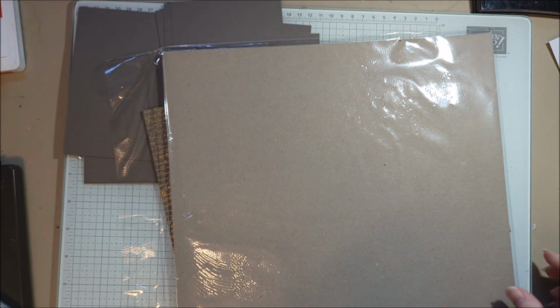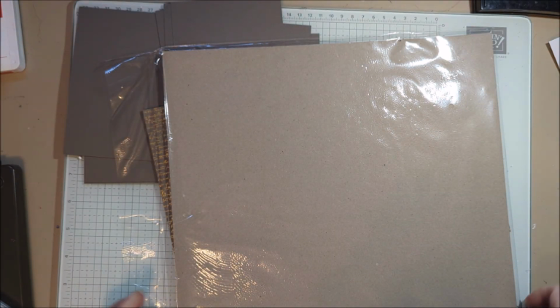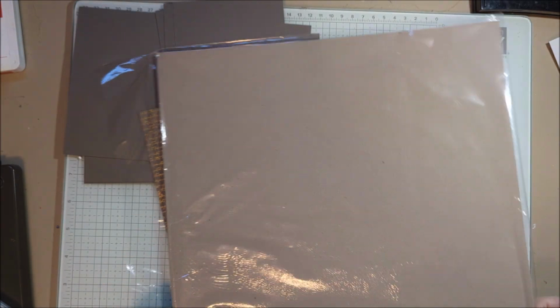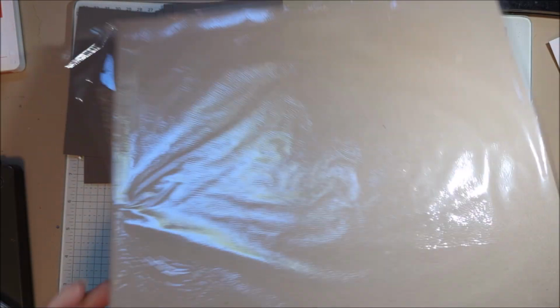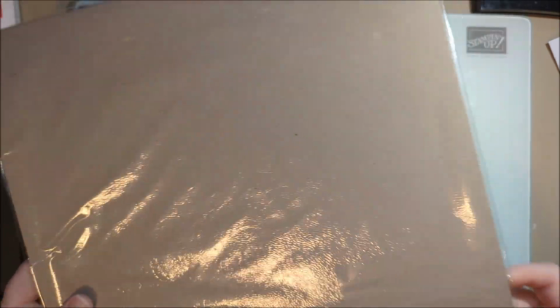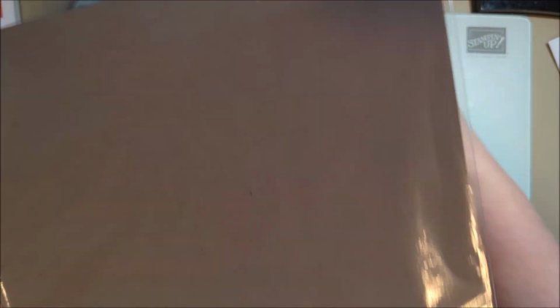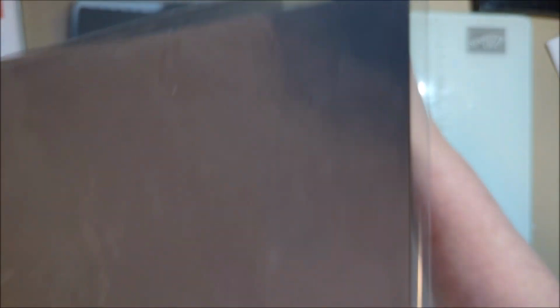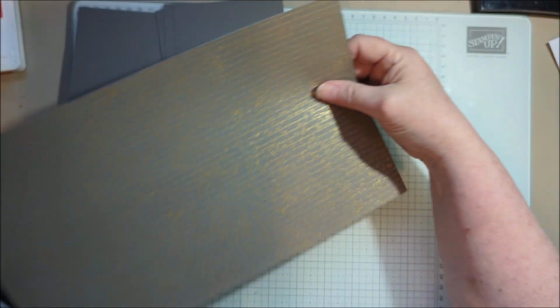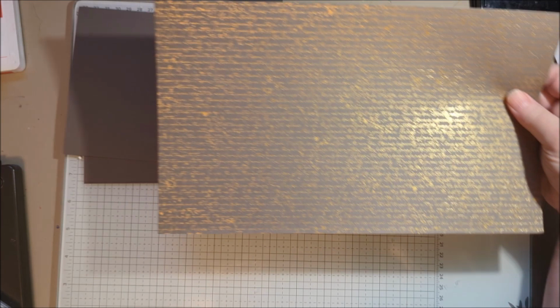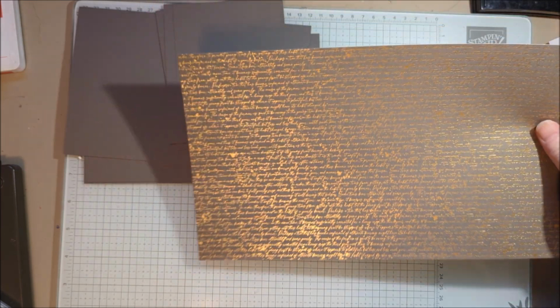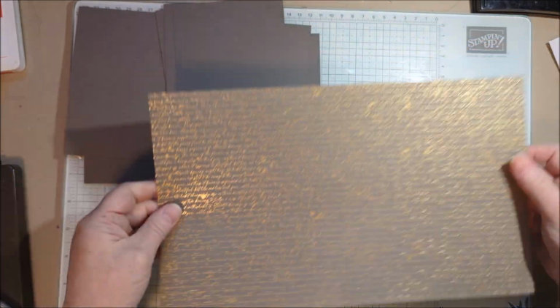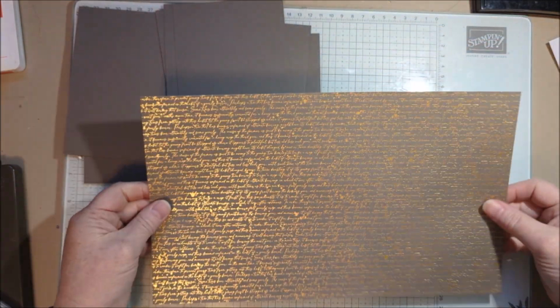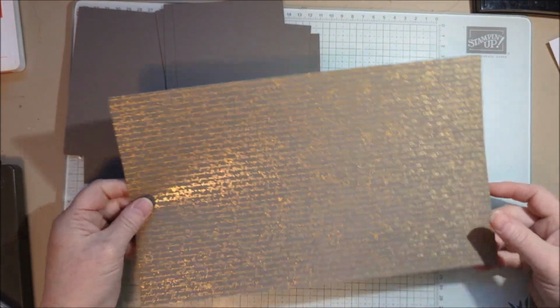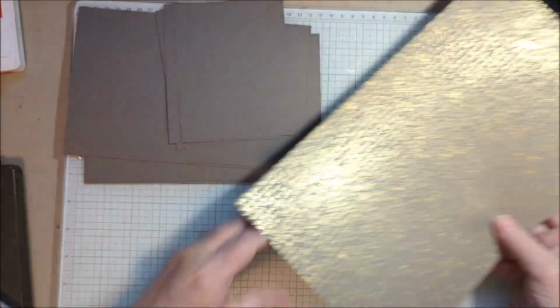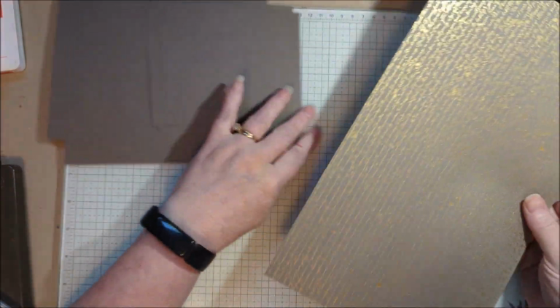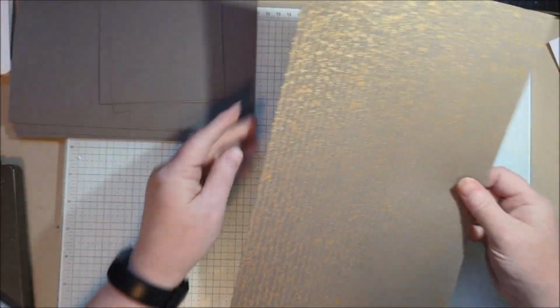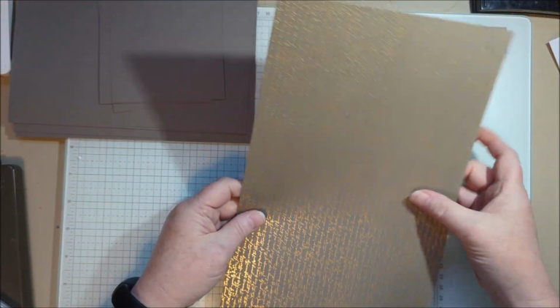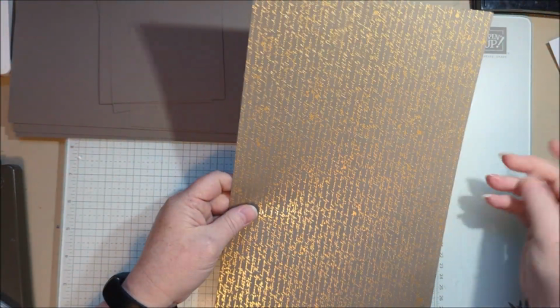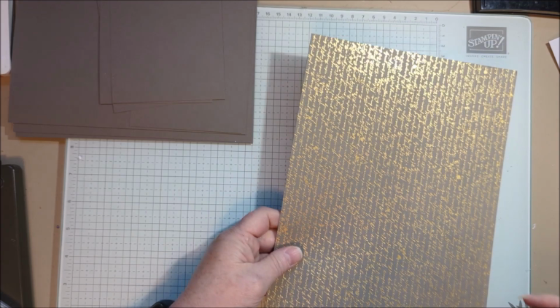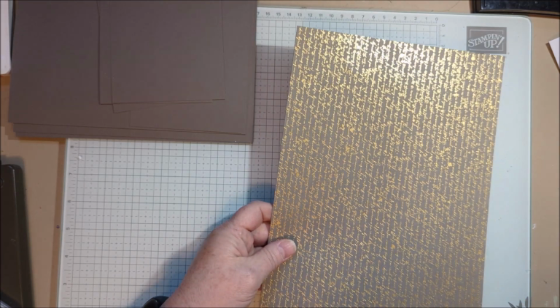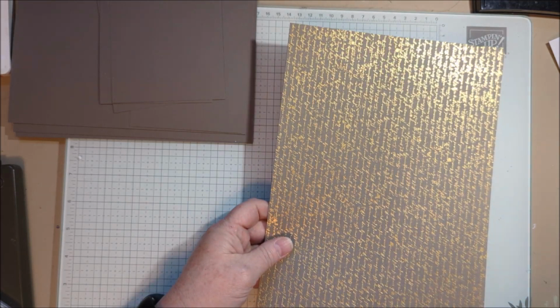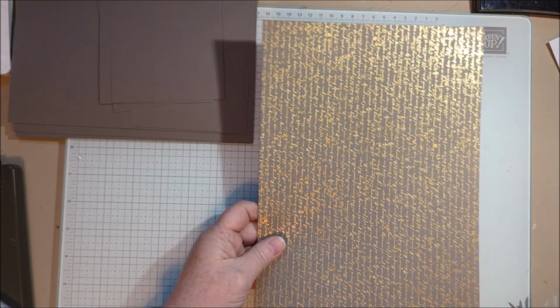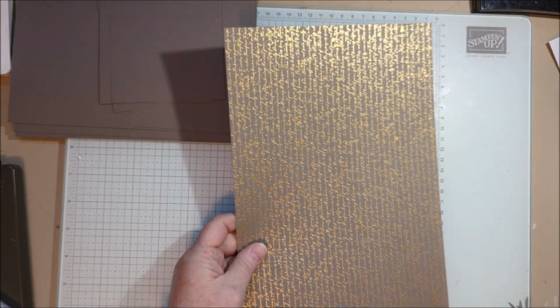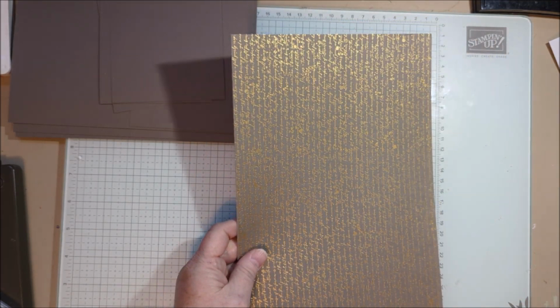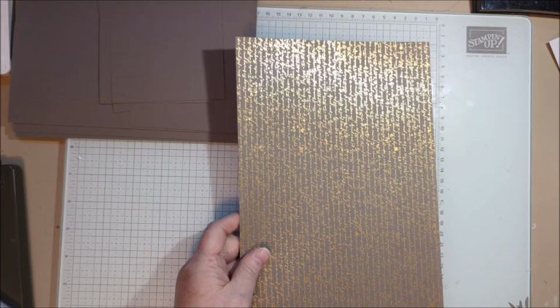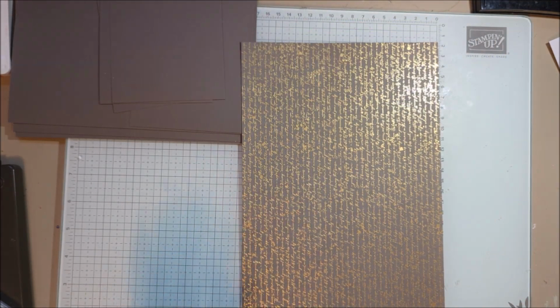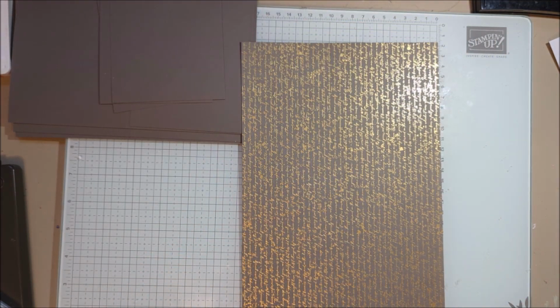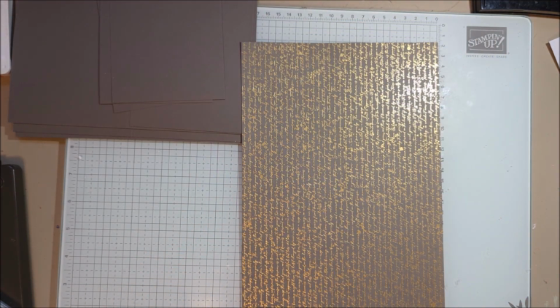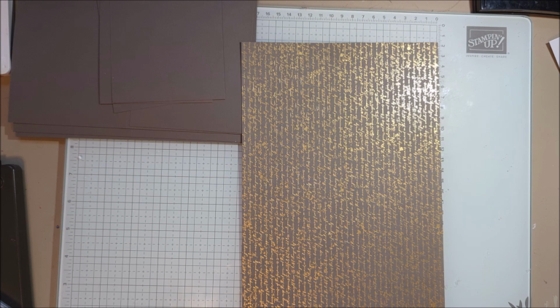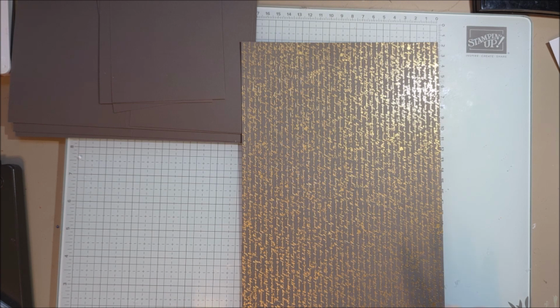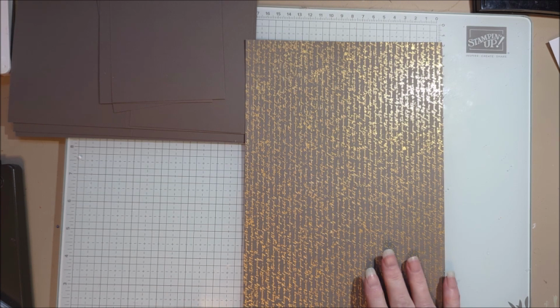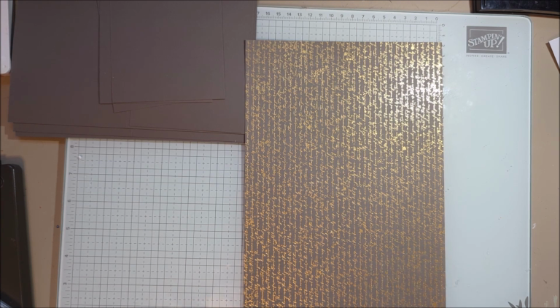It's a specialty designer series paper because of that foil and I'm using up this one — this is the last of it because I've already made a bunch of swap cards. I think I need three more and I thought, well, before I finish I'll do one on video so that you can see it.